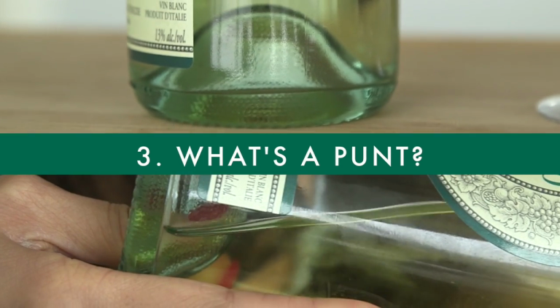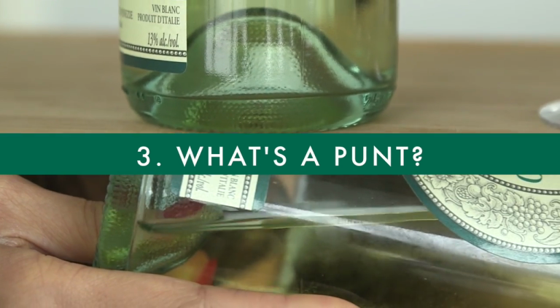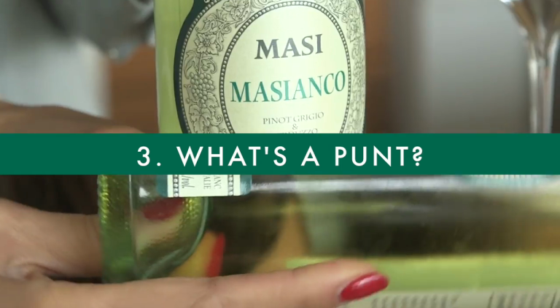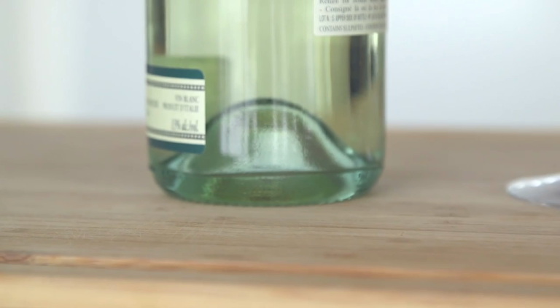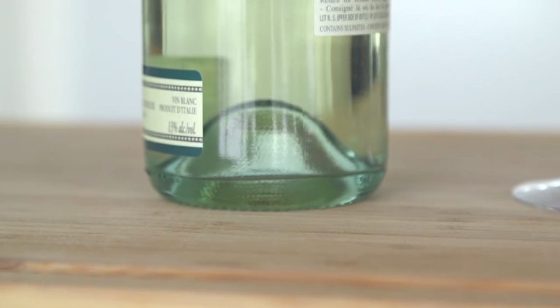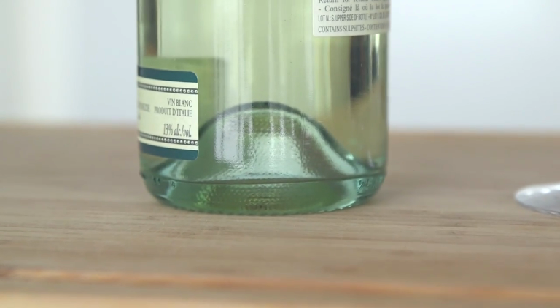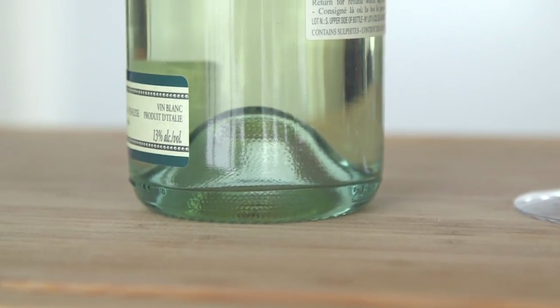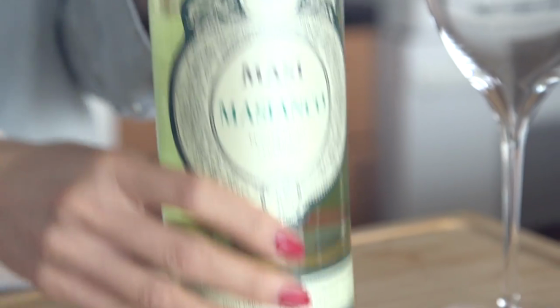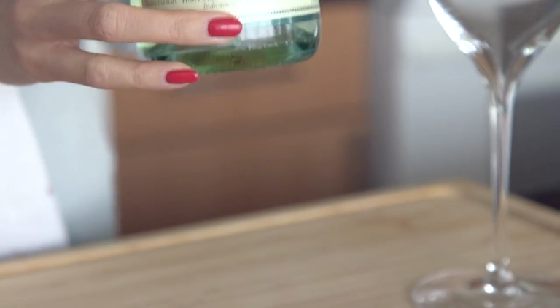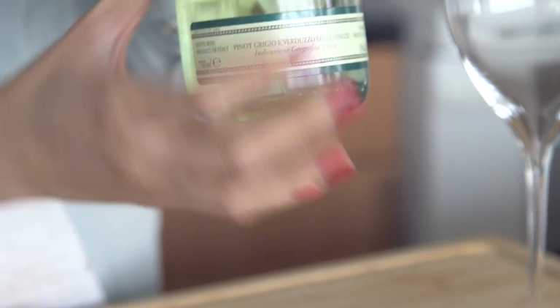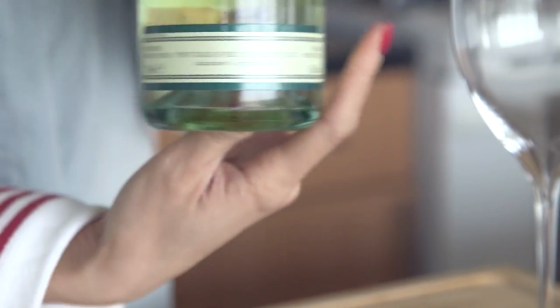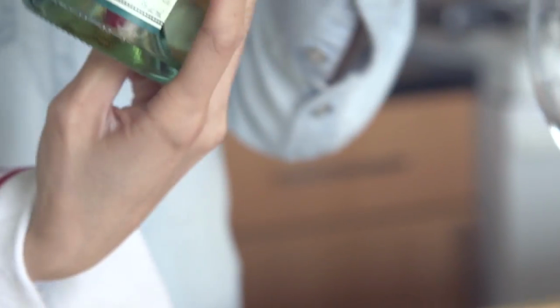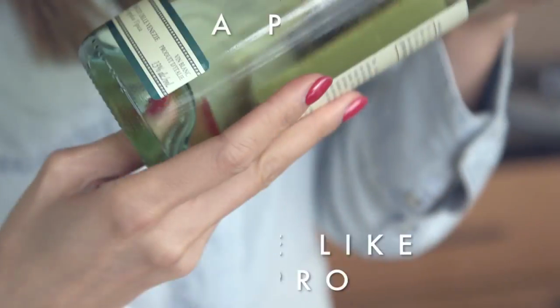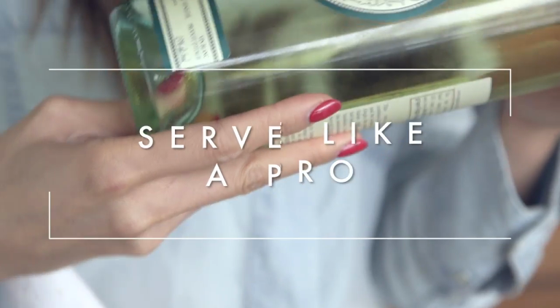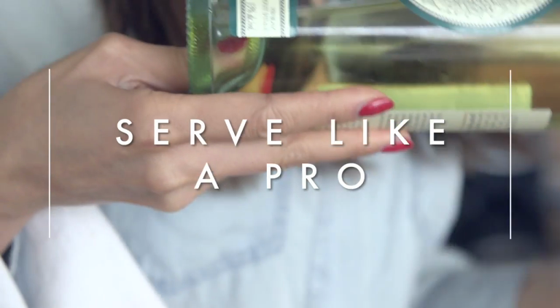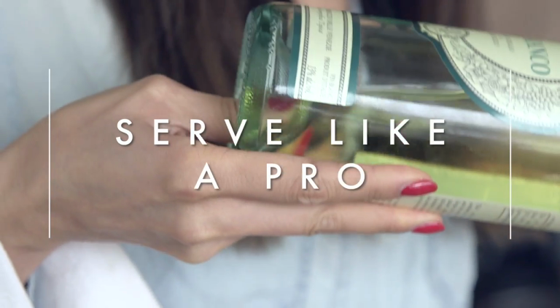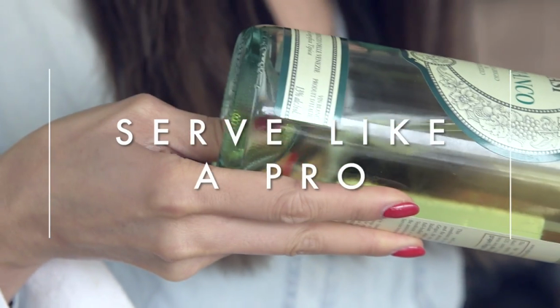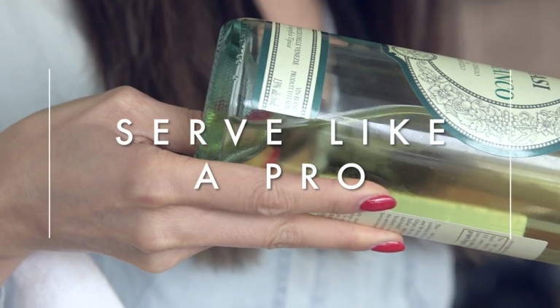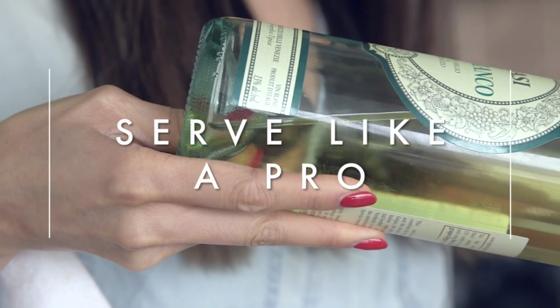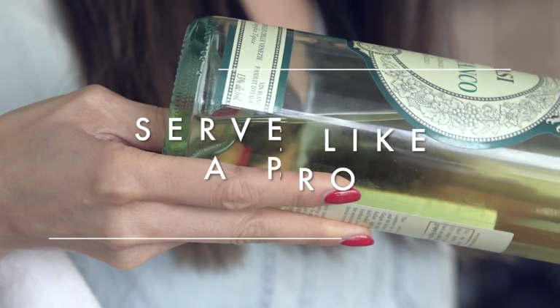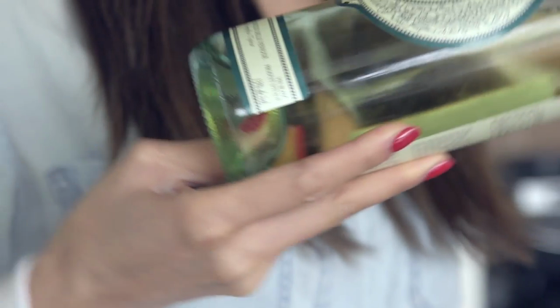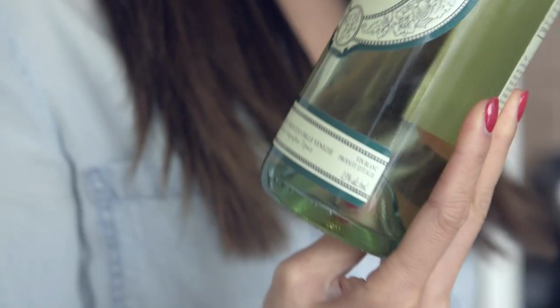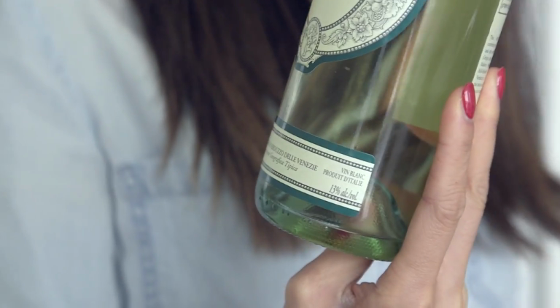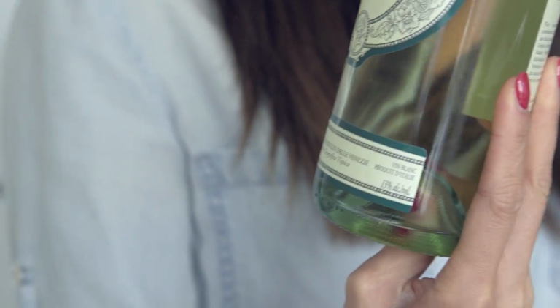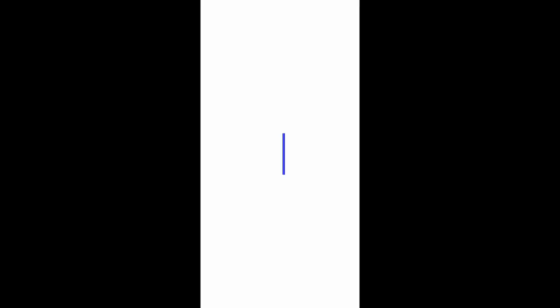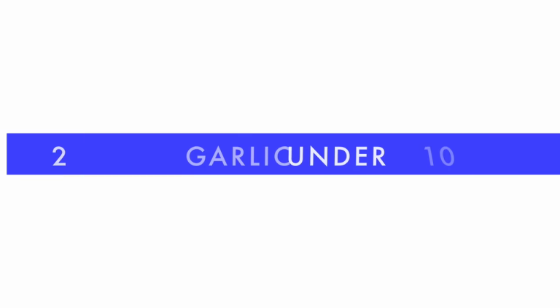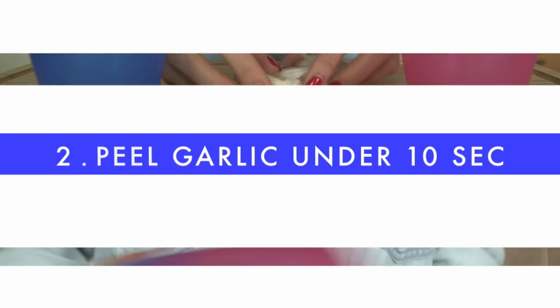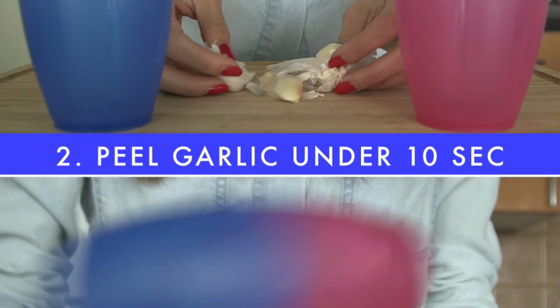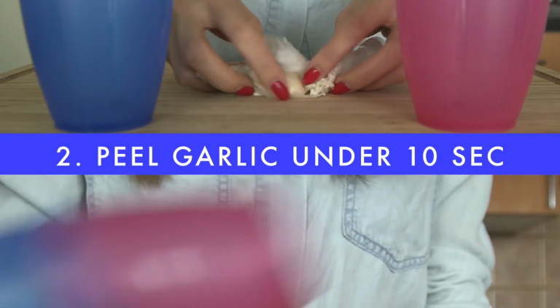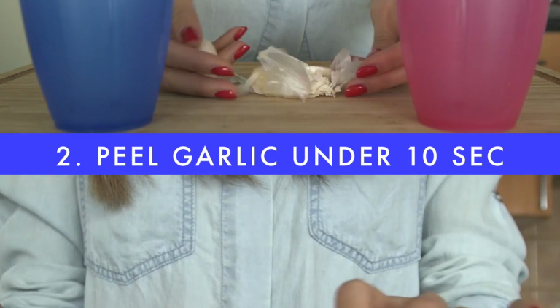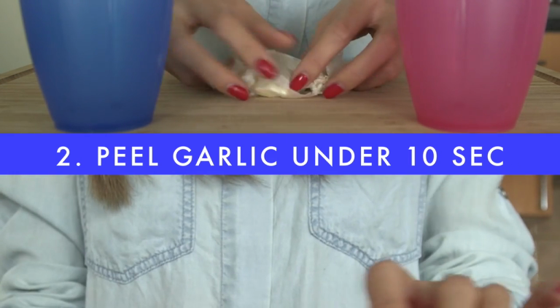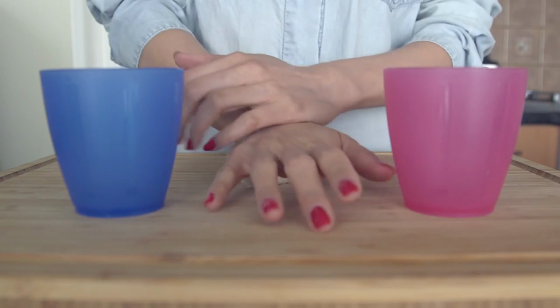Wine bottles nowadays are much stronger and machine-made, so the punt is simply part of wine bottle tradition. Some say it helps collect the sediment. What I like to do is put my thumb in the punt and pour — it's super easy and makes you look like a sommelier.